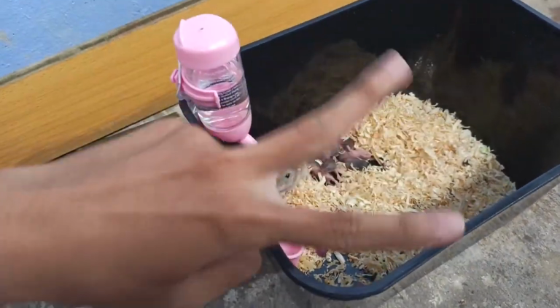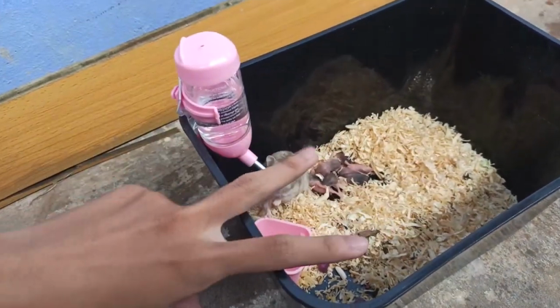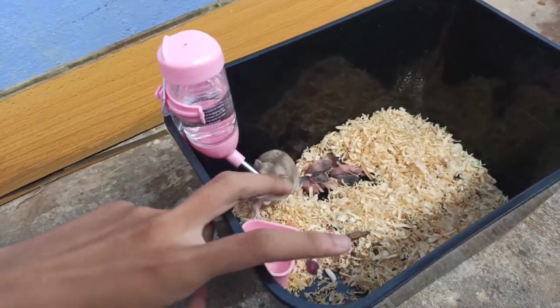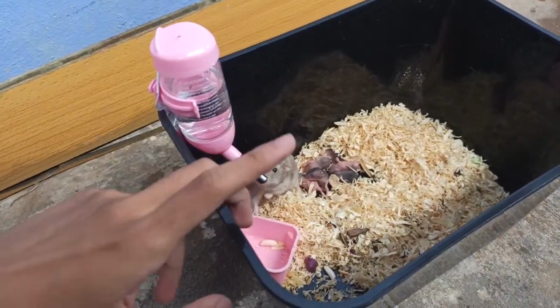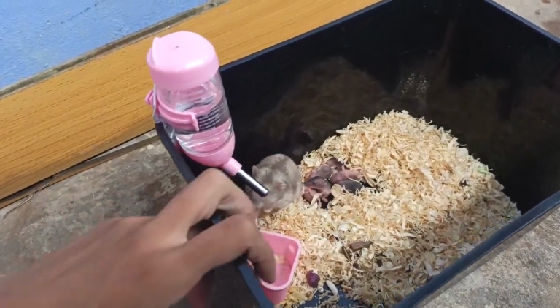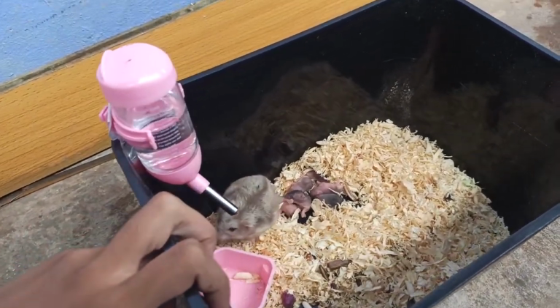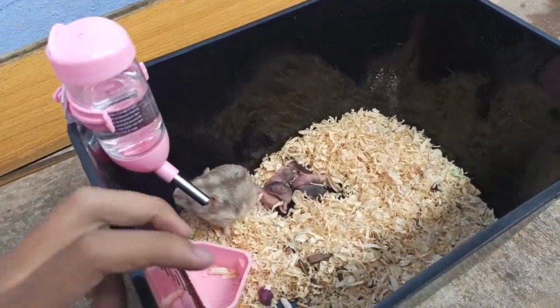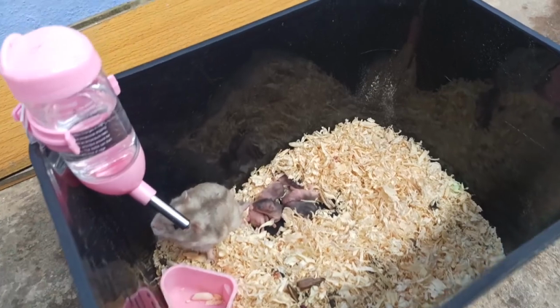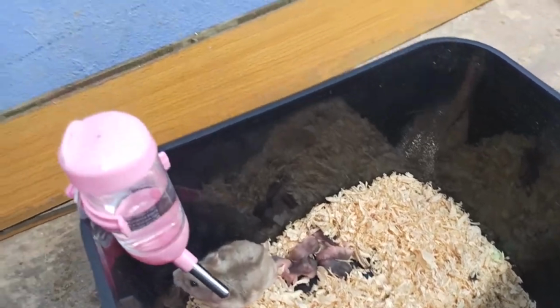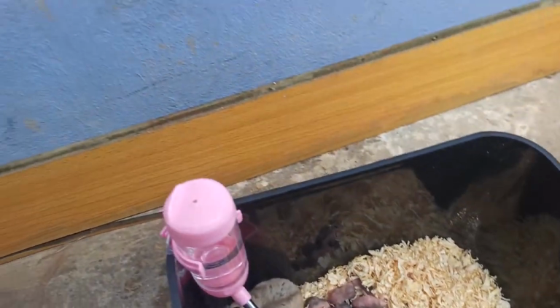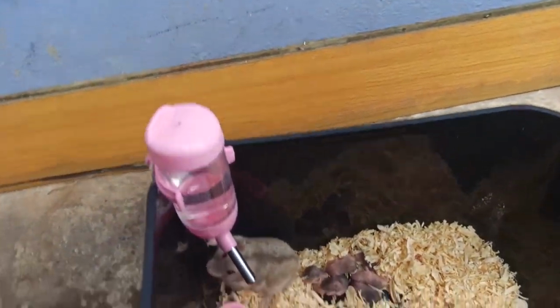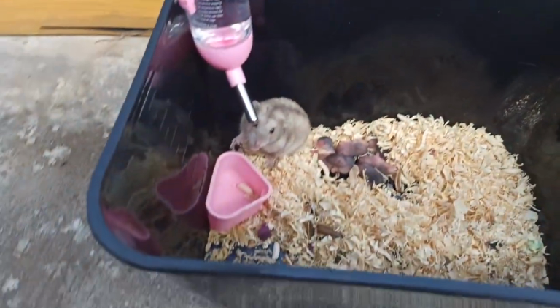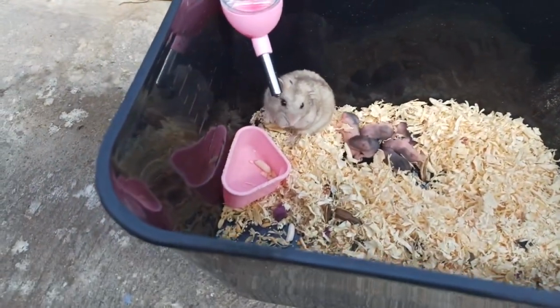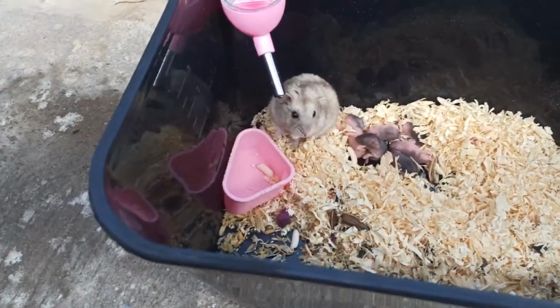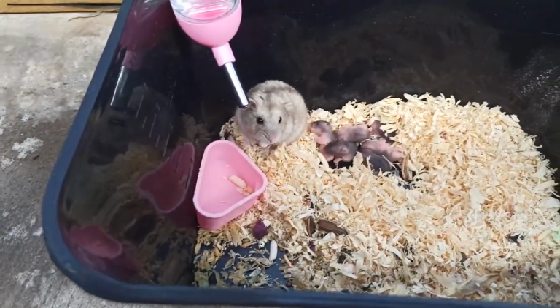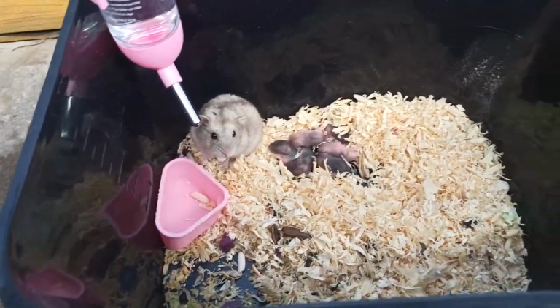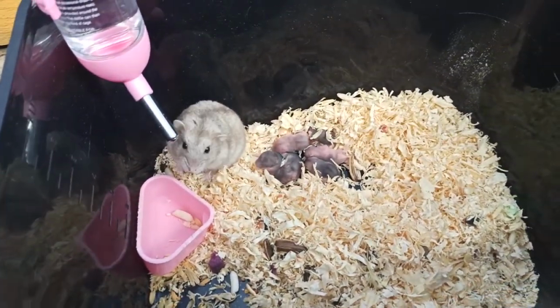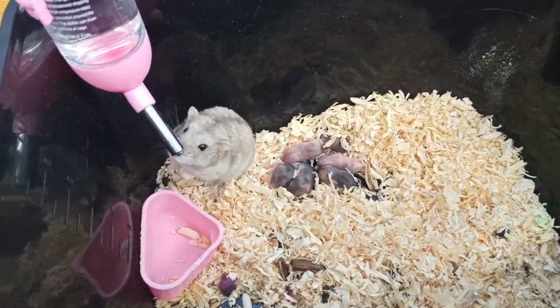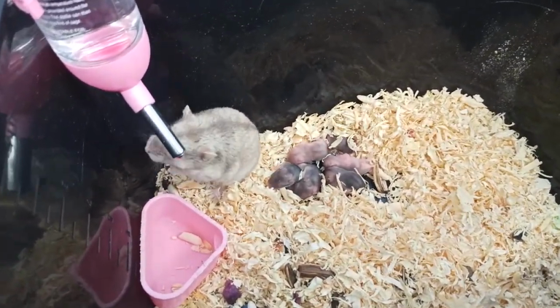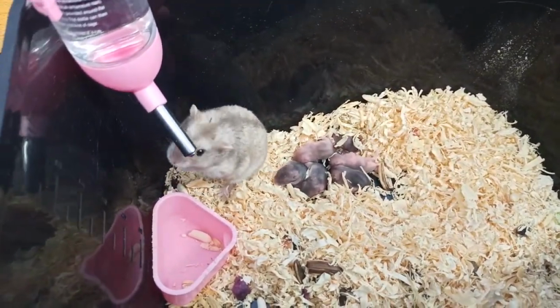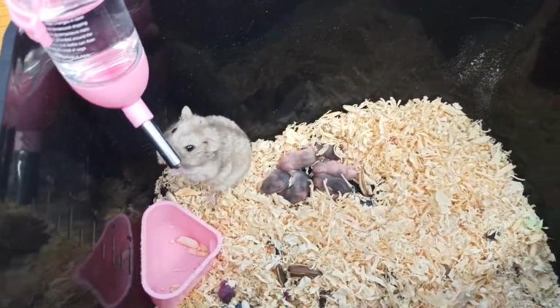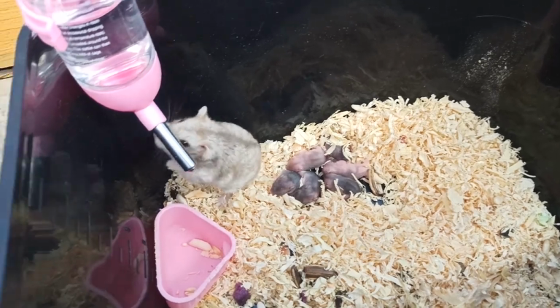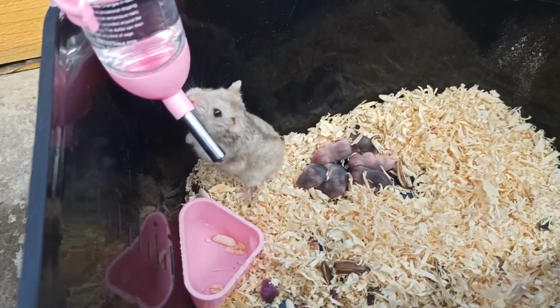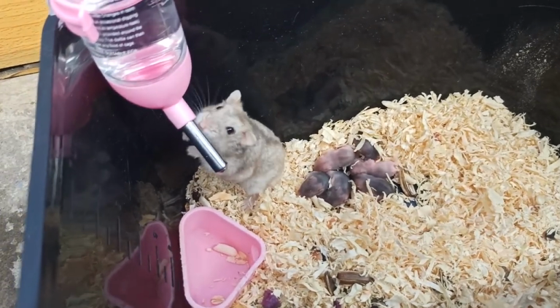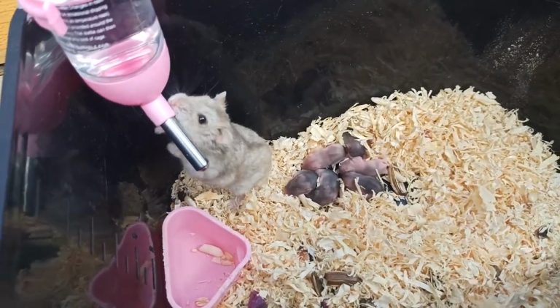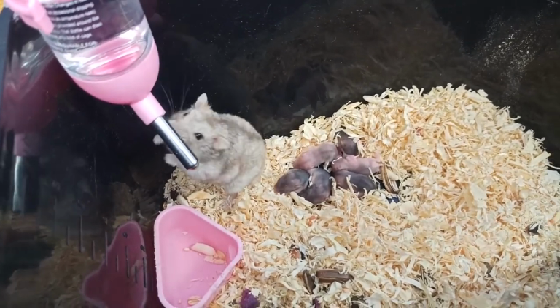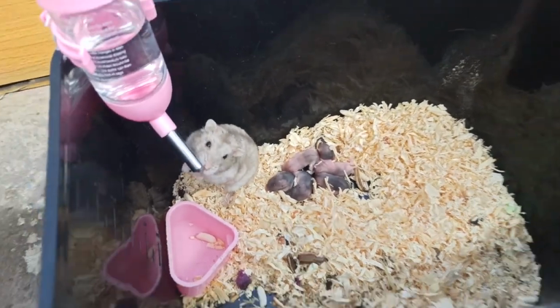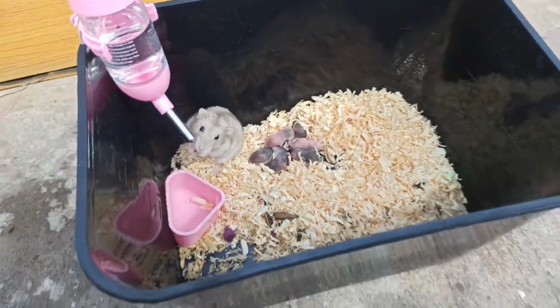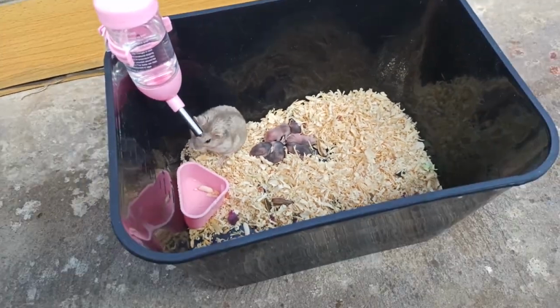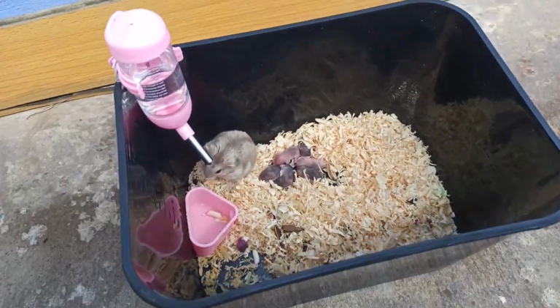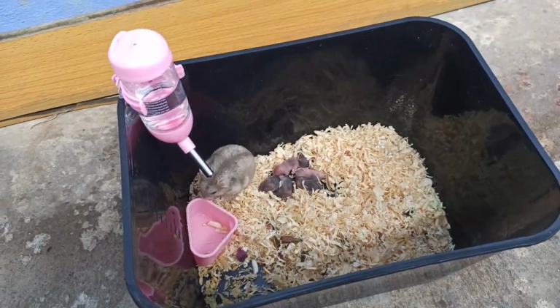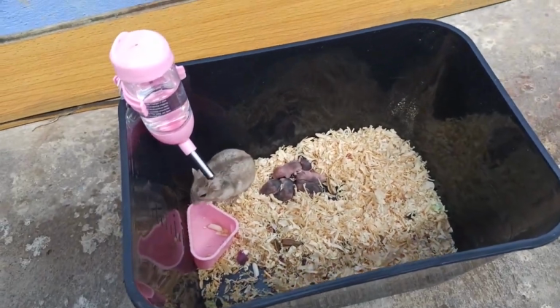Xin chào các bạn và chào mừng các bạn đã đến với video tiếp theo của mình. Hôm nay mình sẽ quay cái bầy chuột Hunter Barbie của mình cho các bạn xem. Tổng cộng là 6 bé Hunter nha các bạn.